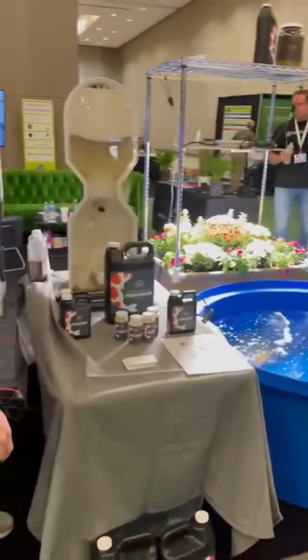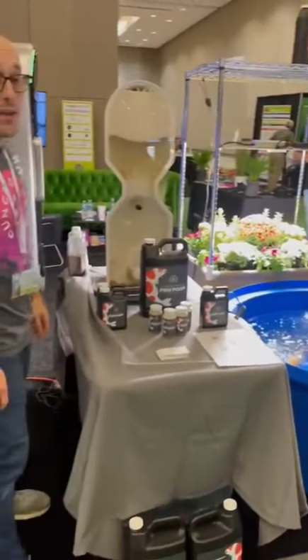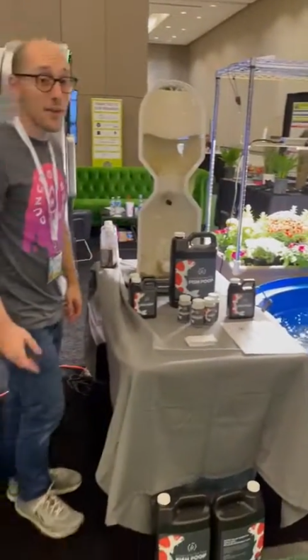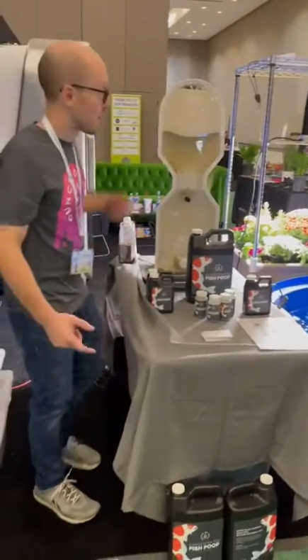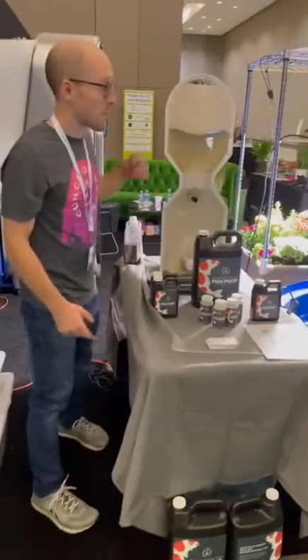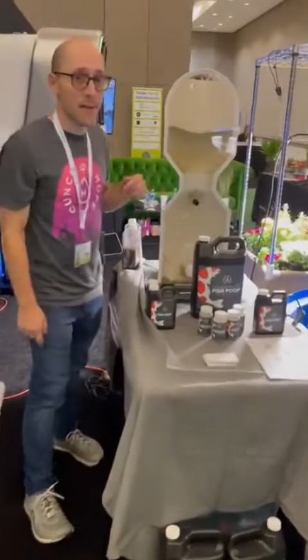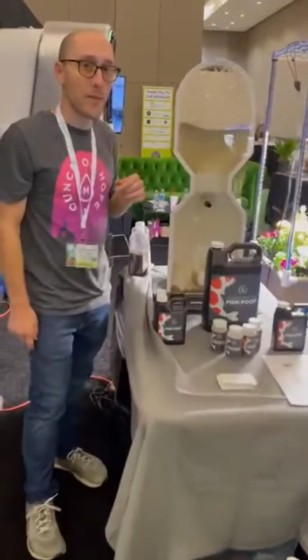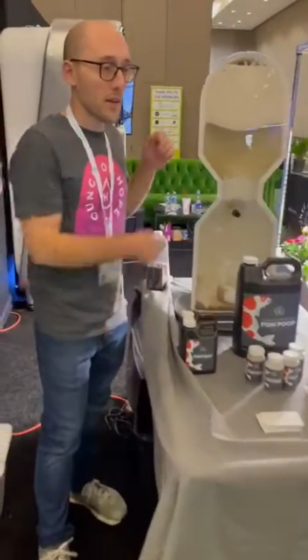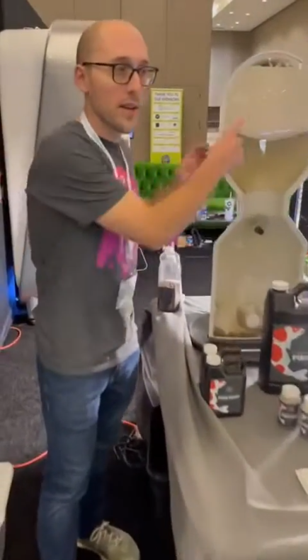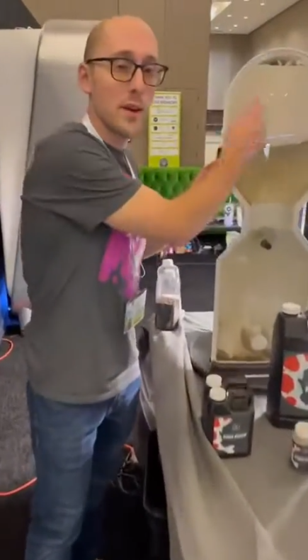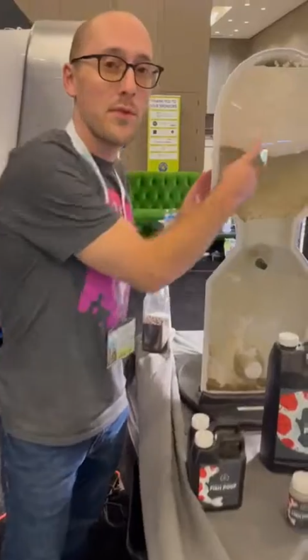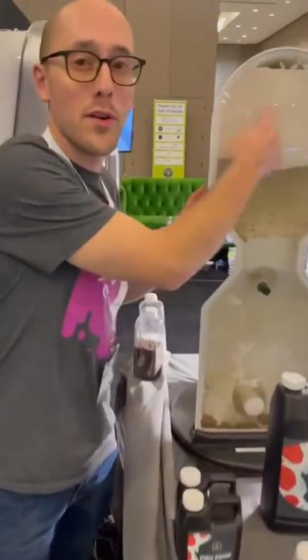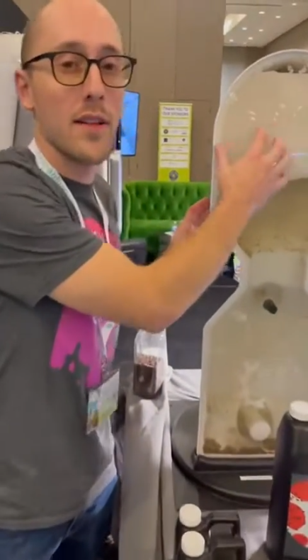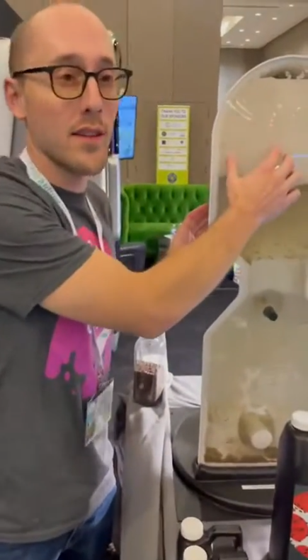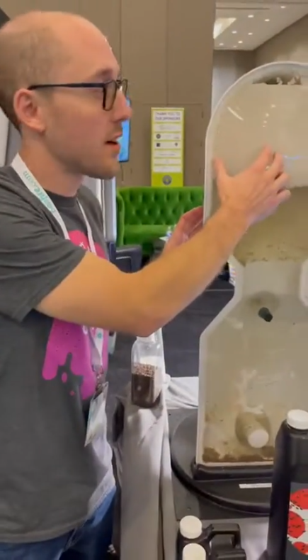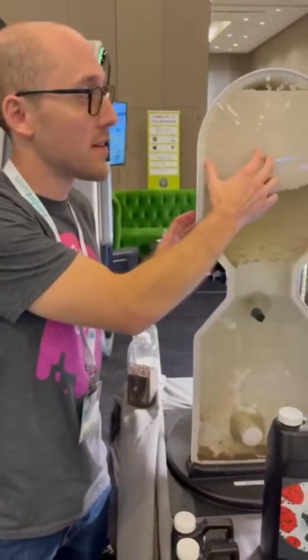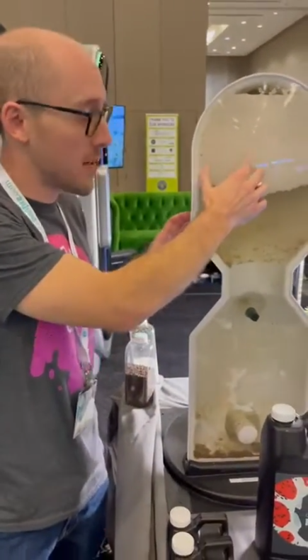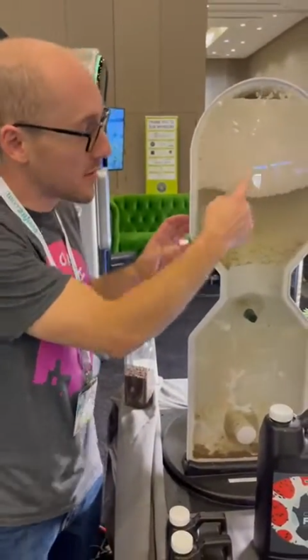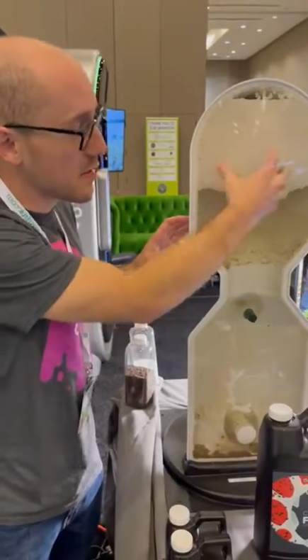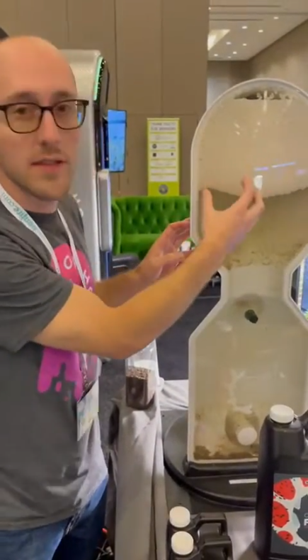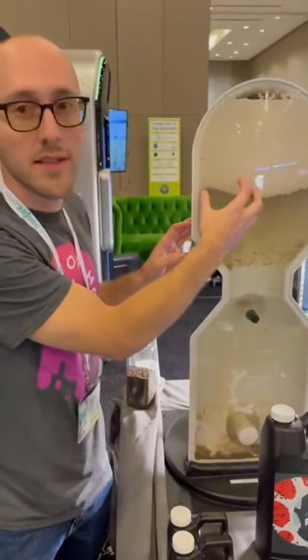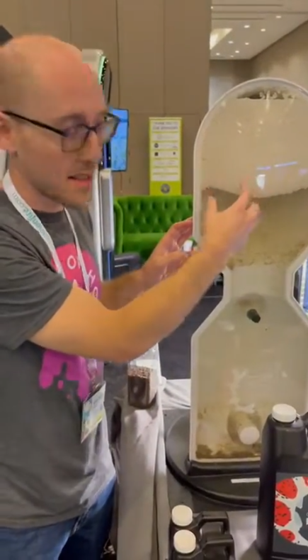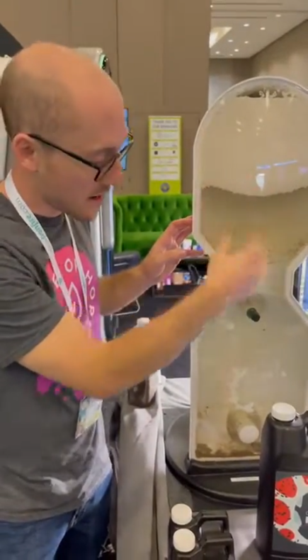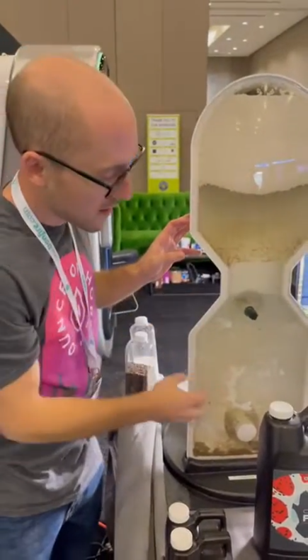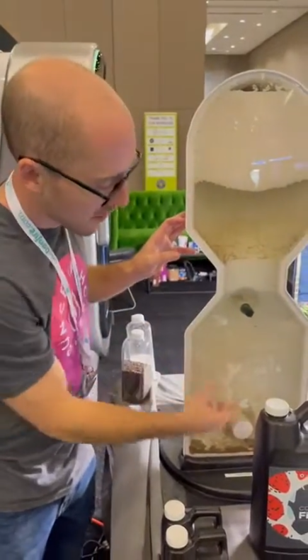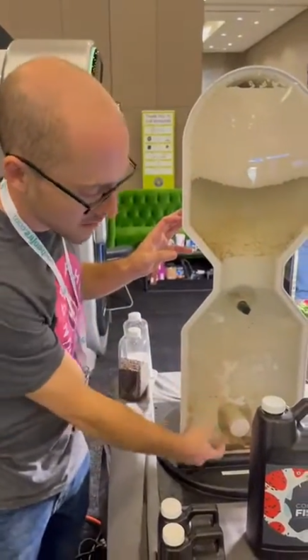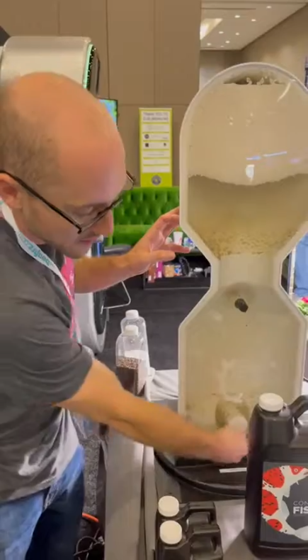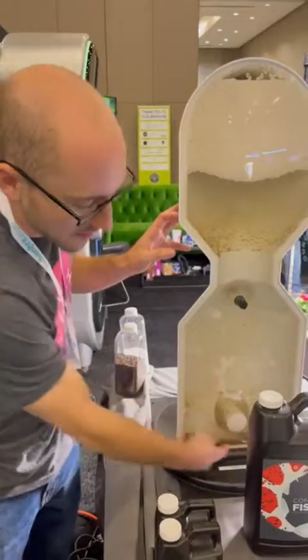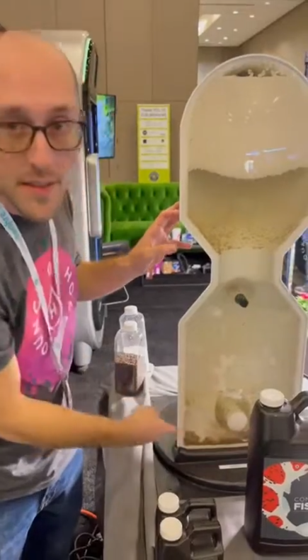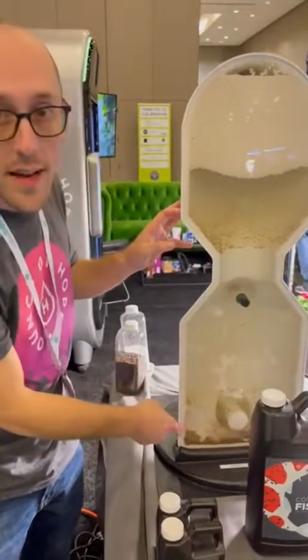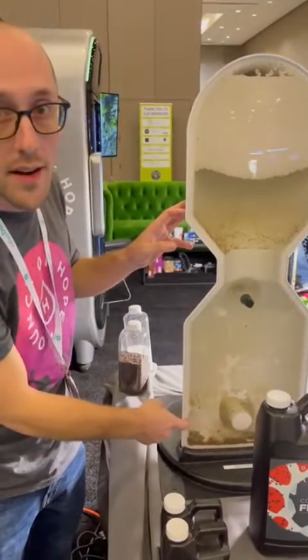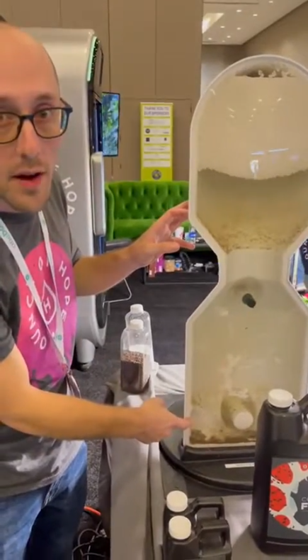Now we come back at it — whereas before you had a lot of sludge caught in these beads, you can see the beads are nice and clean now and all the sludge is collected down here at the bottom.